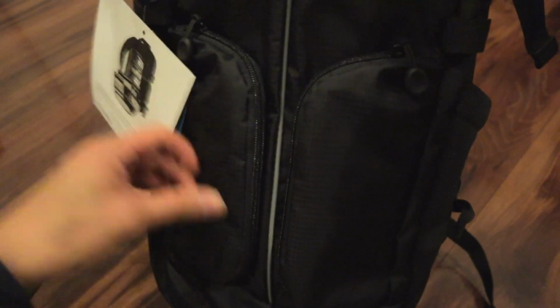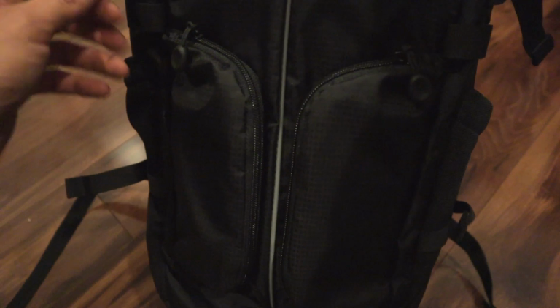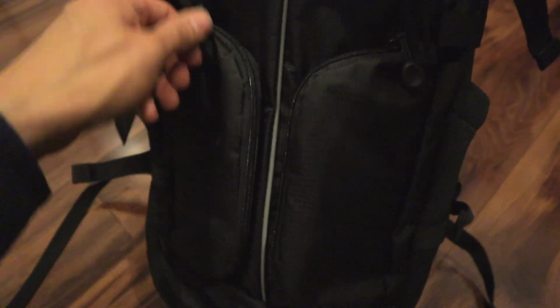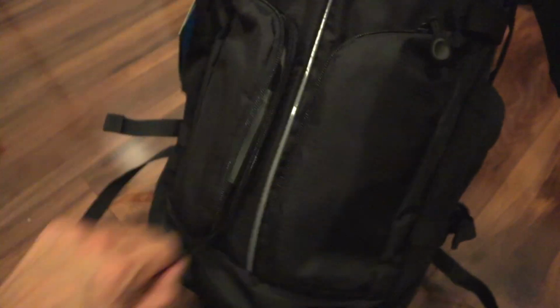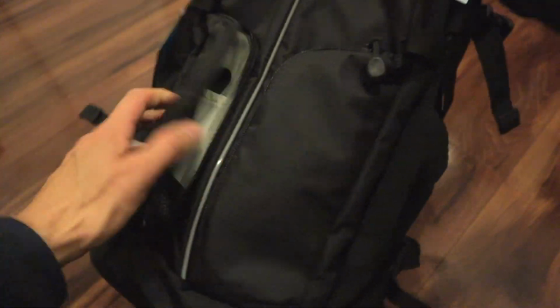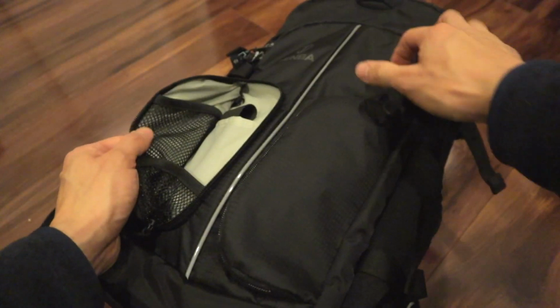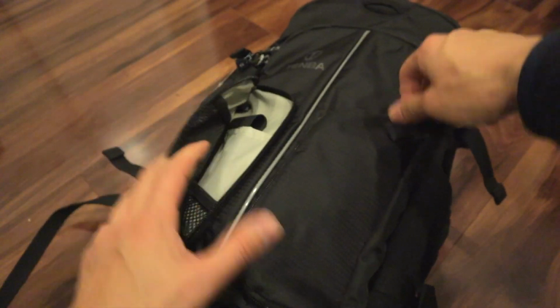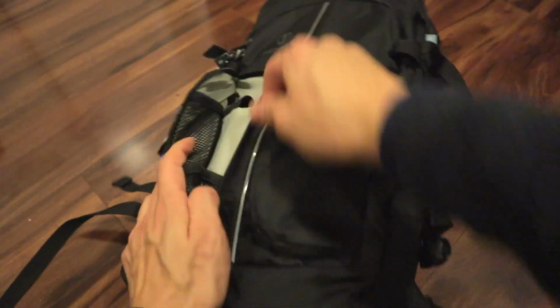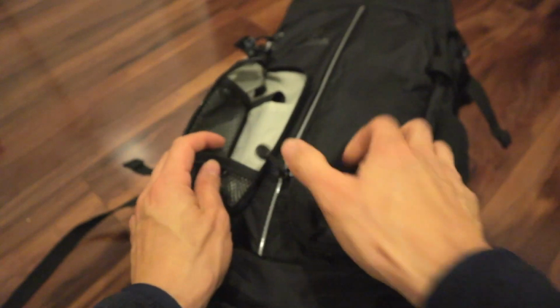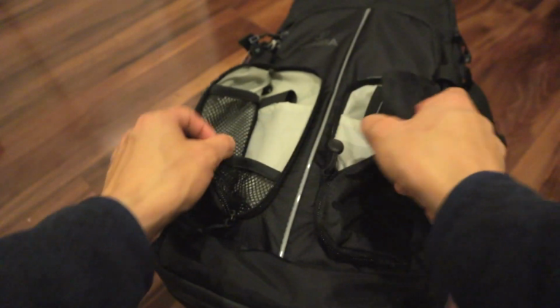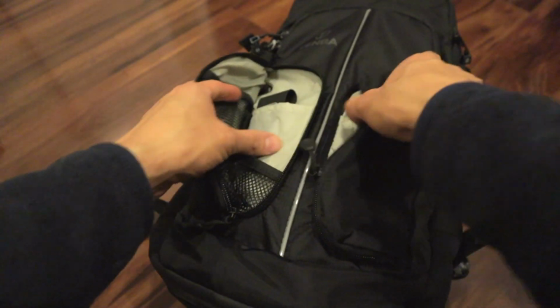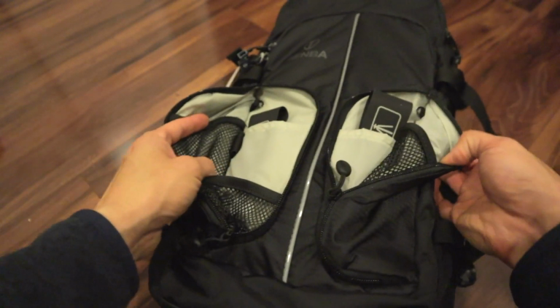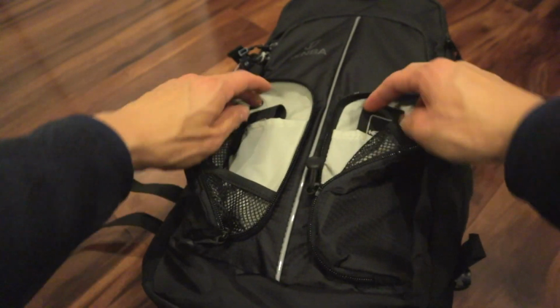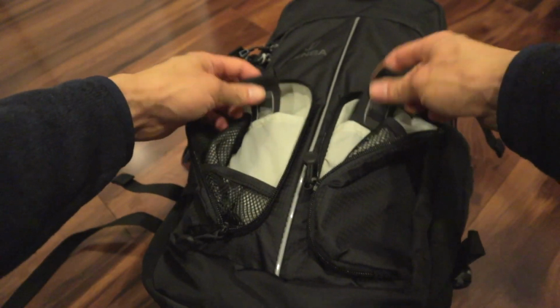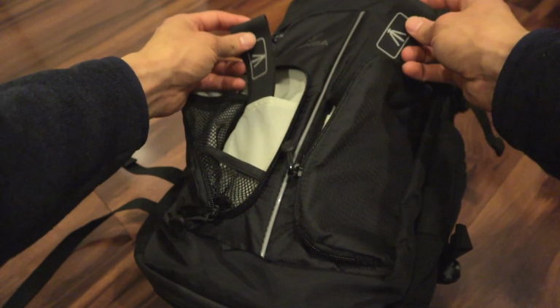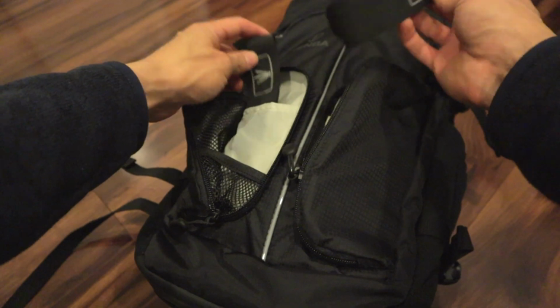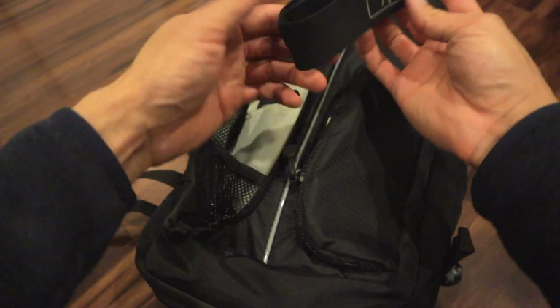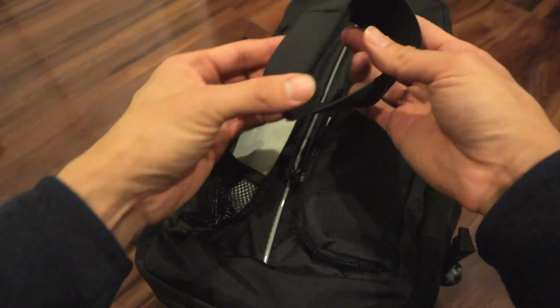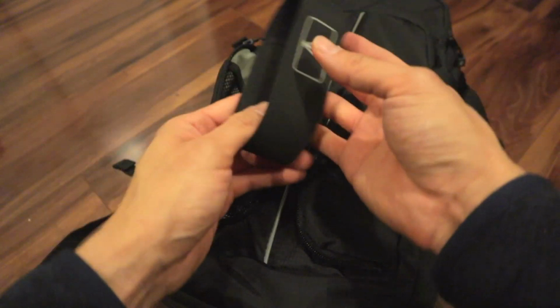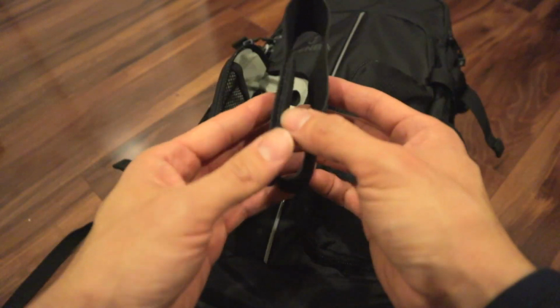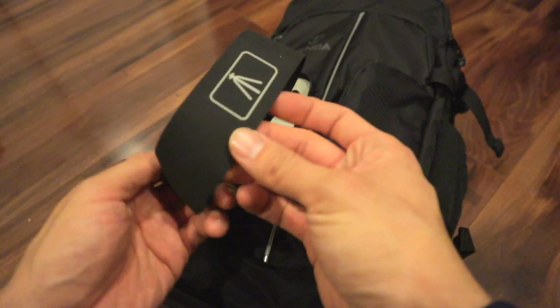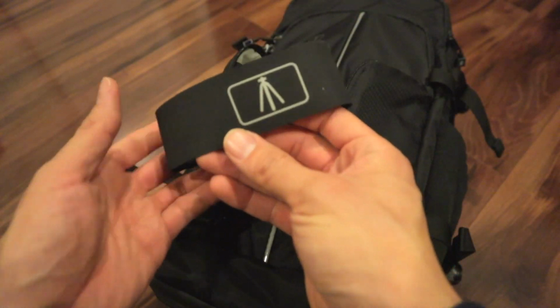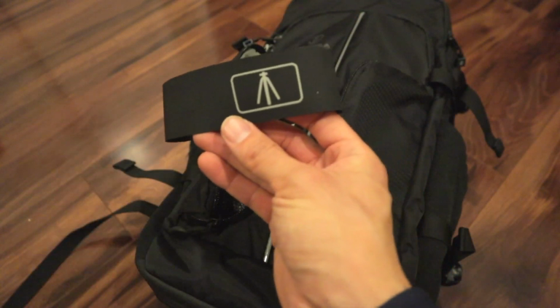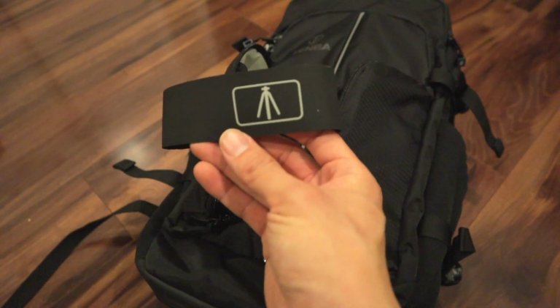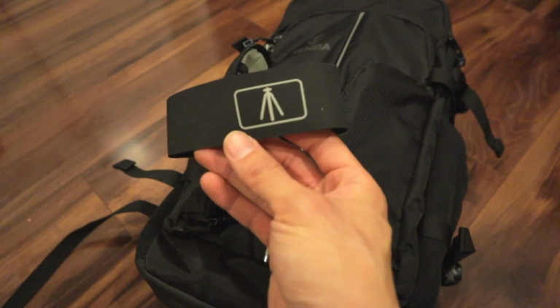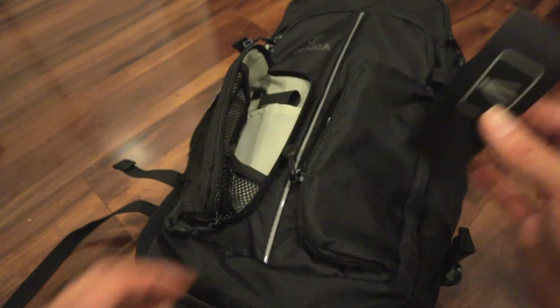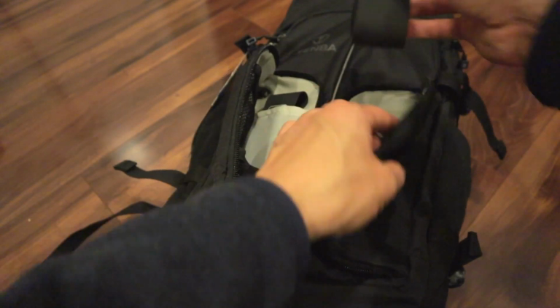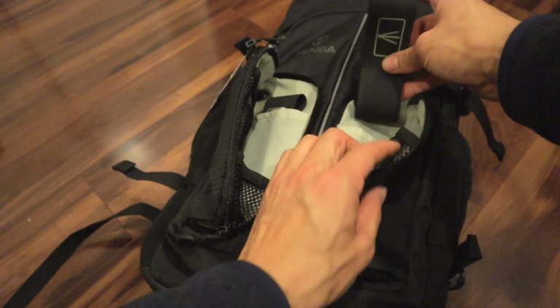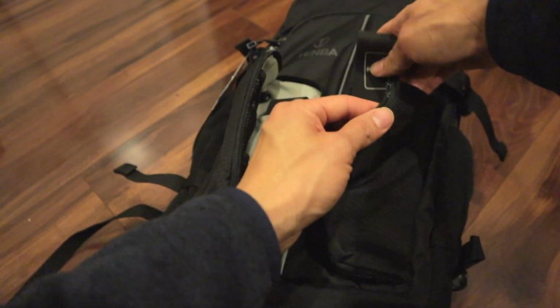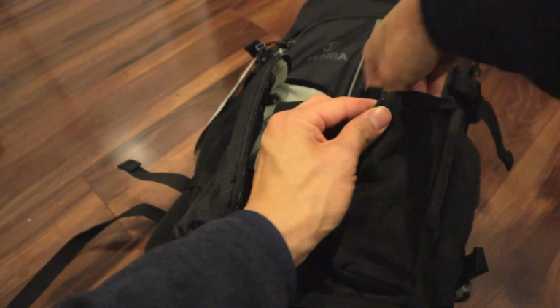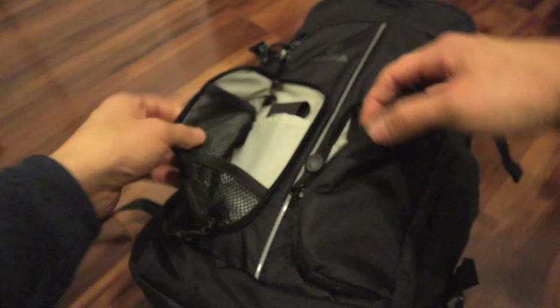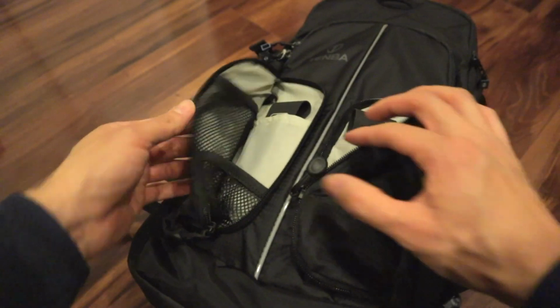The front panel has two straps here. You get extra Velcro straps that this holds — tripods — to lock them in.